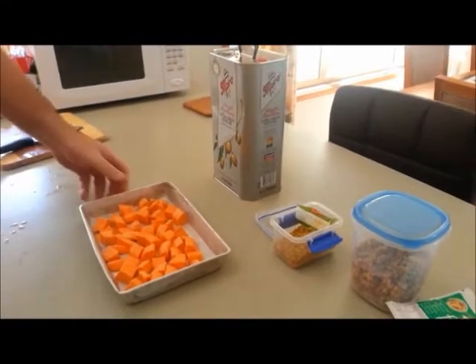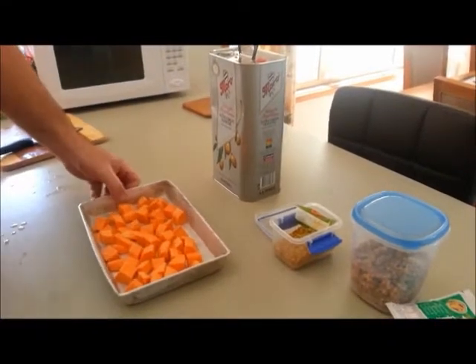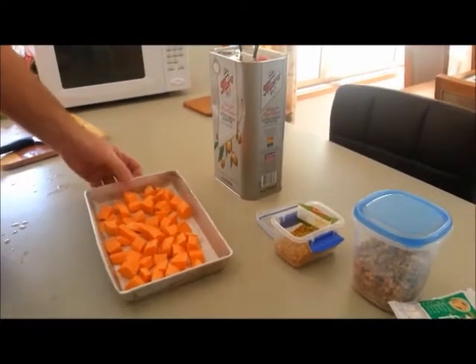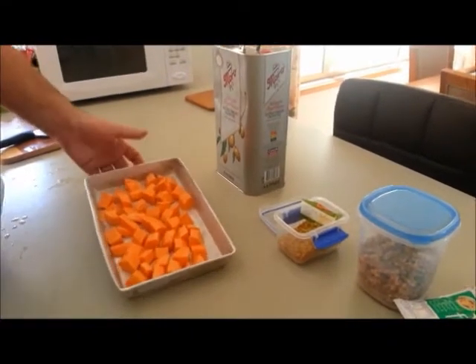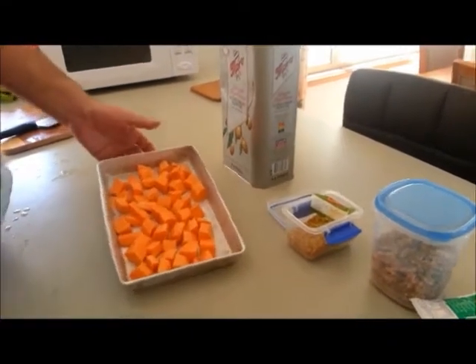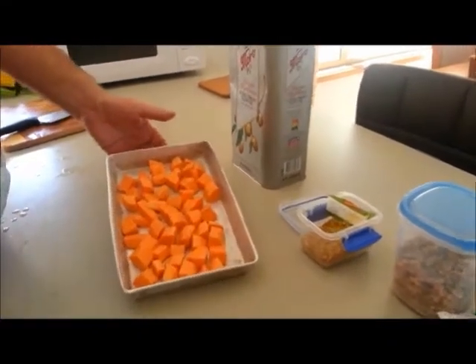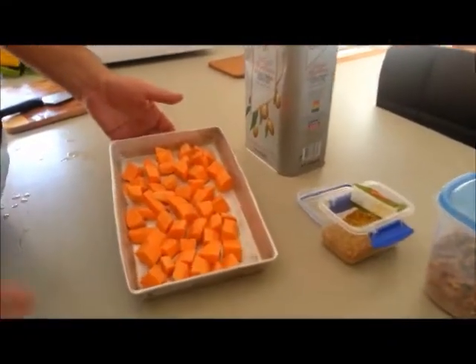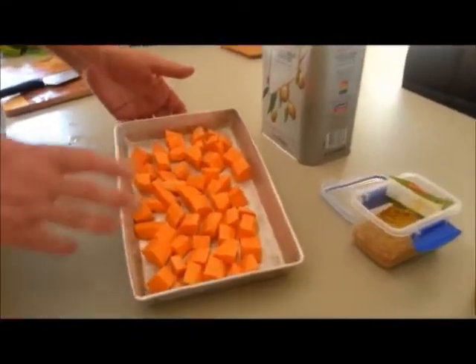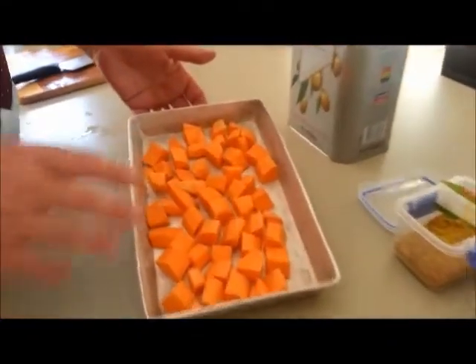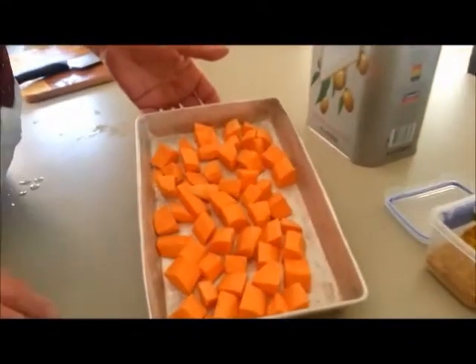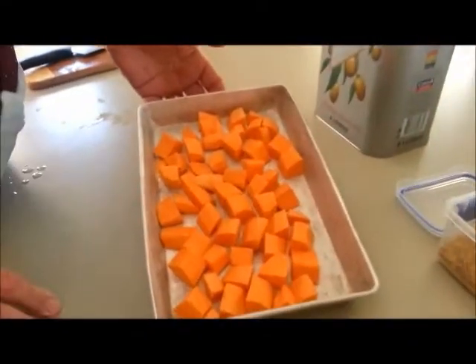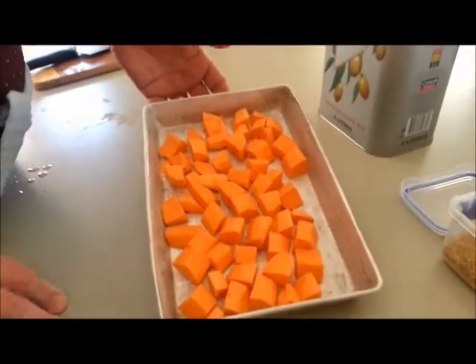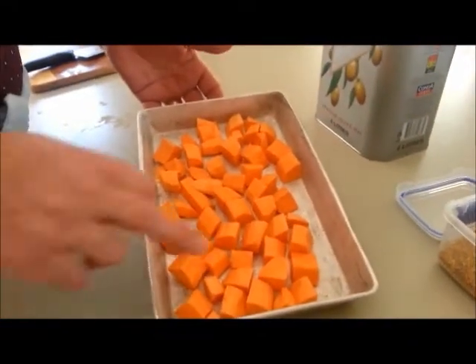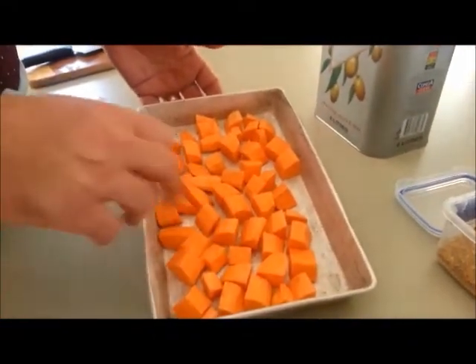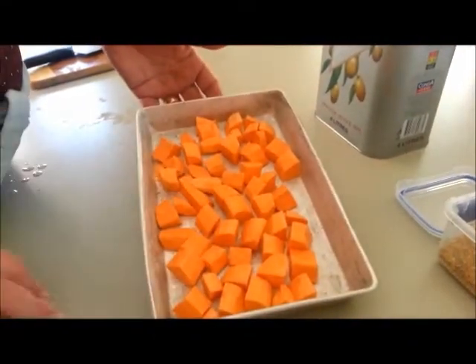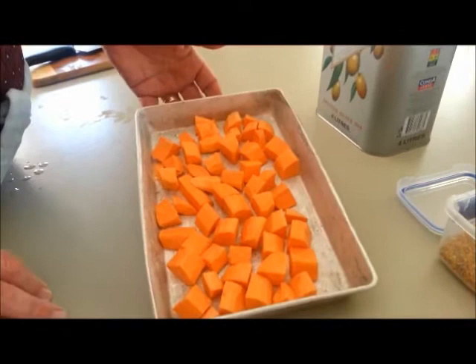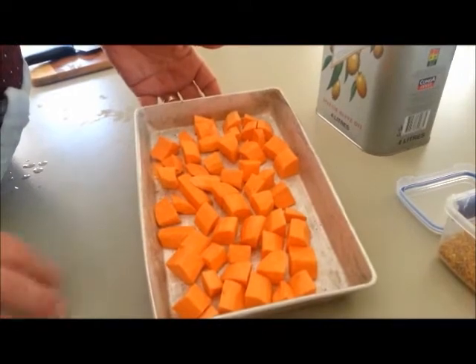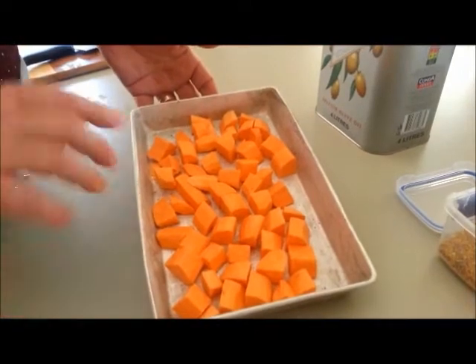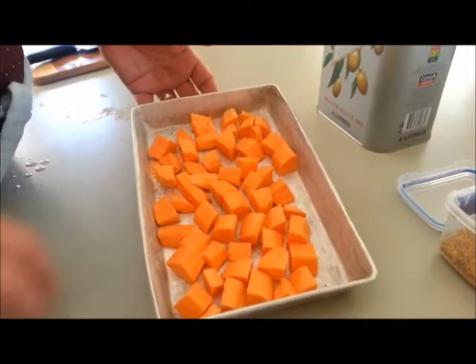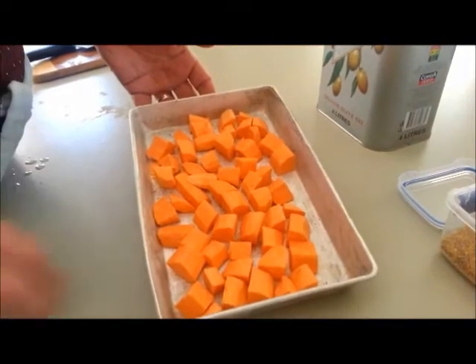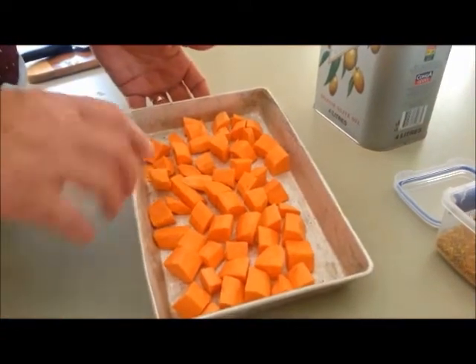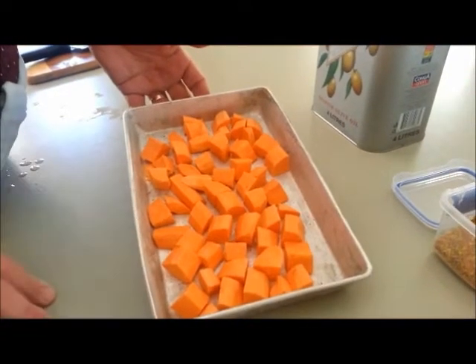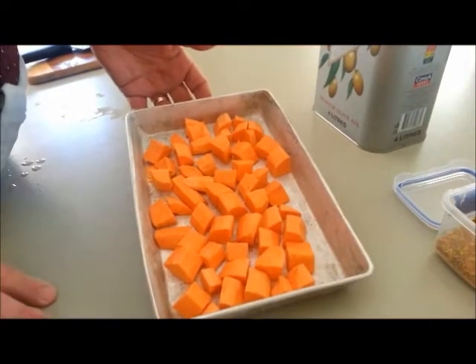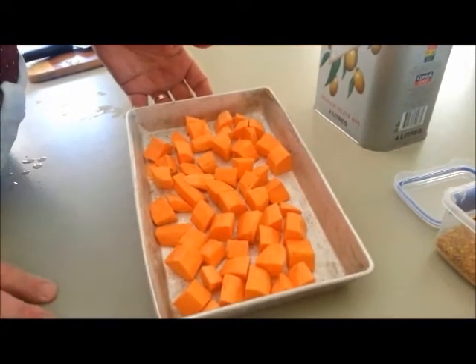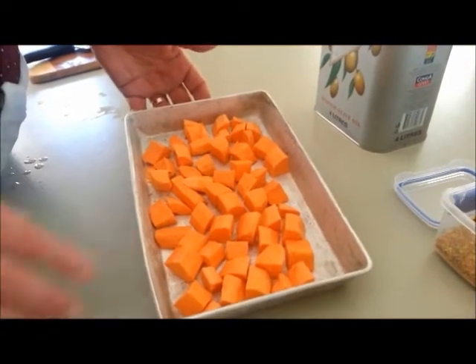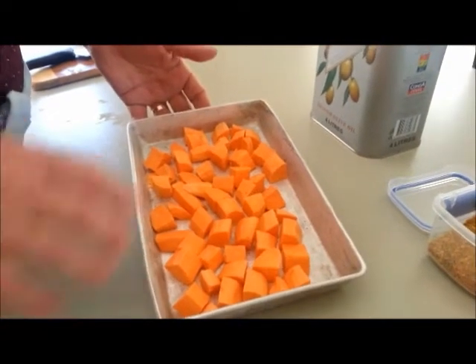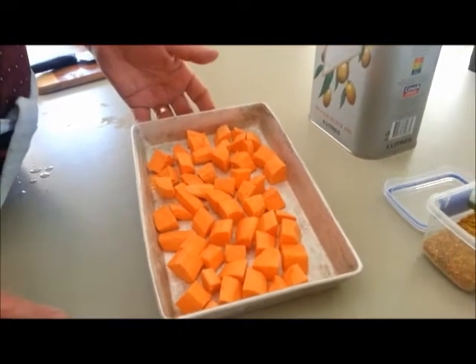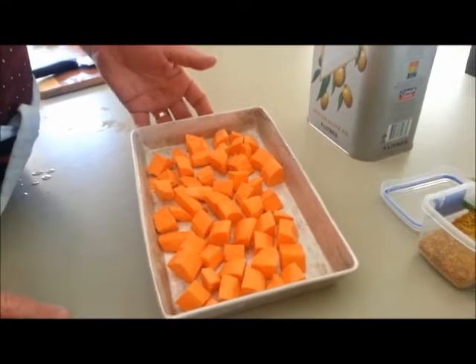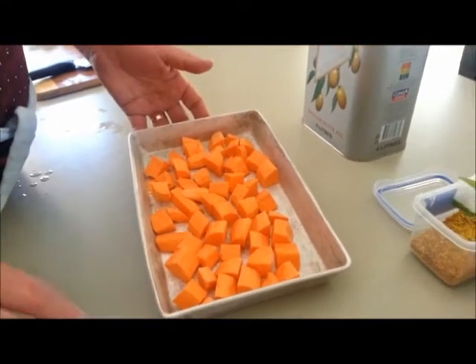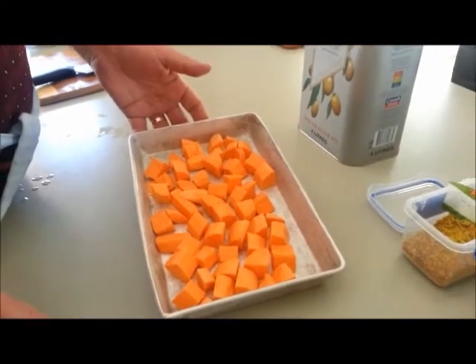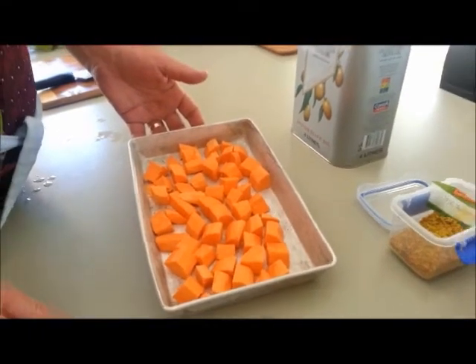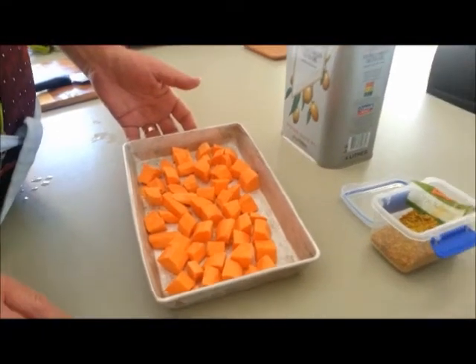Okay, I've prepared the sweet potato. You can see that — those of you who are old school, they're about one inch chunks; those of you who aren't, they're about two and a half centimetre chunks. Decent size — makes it lovely in the salad.